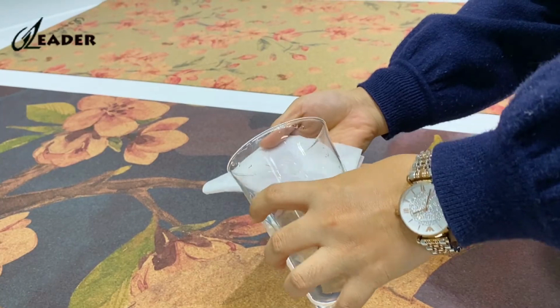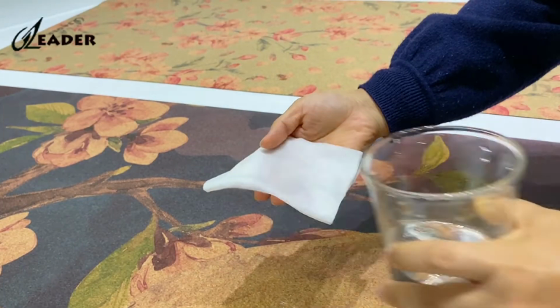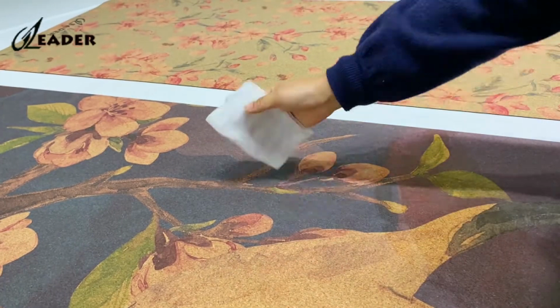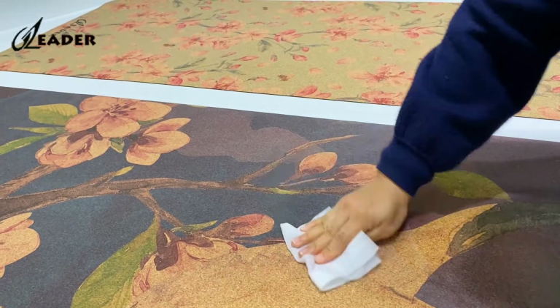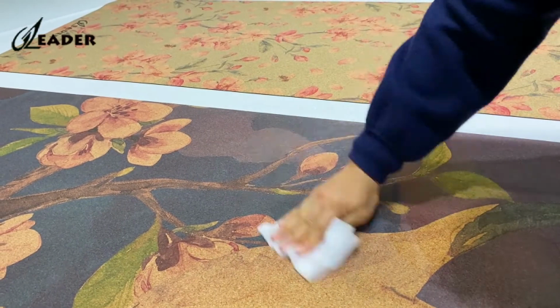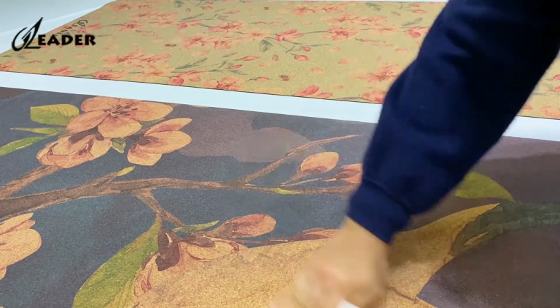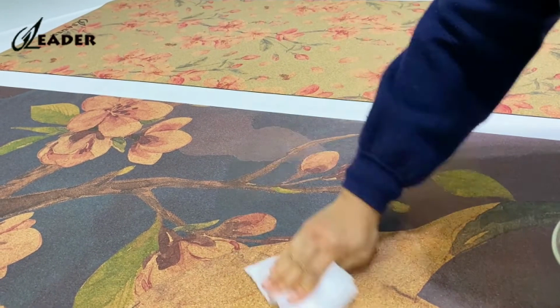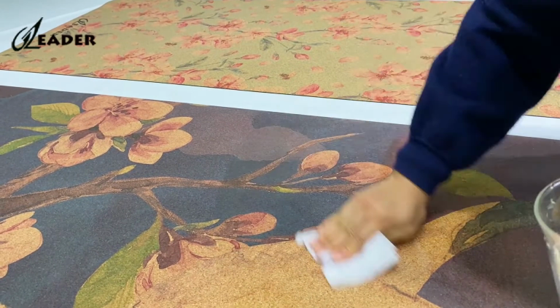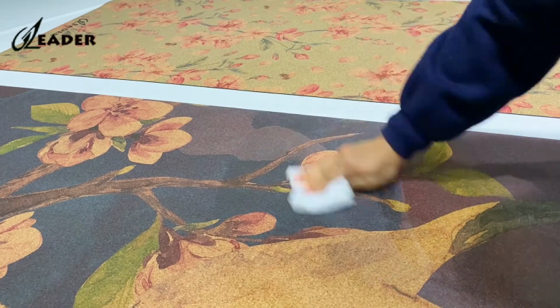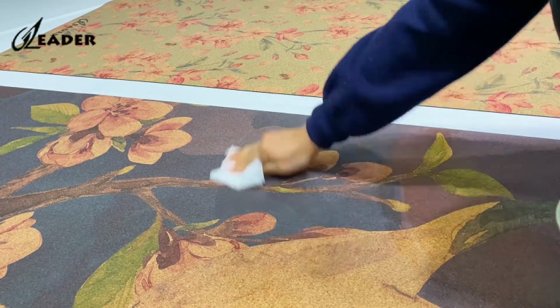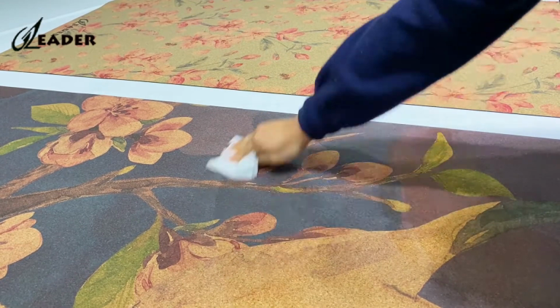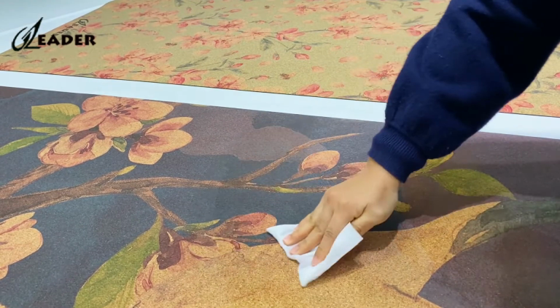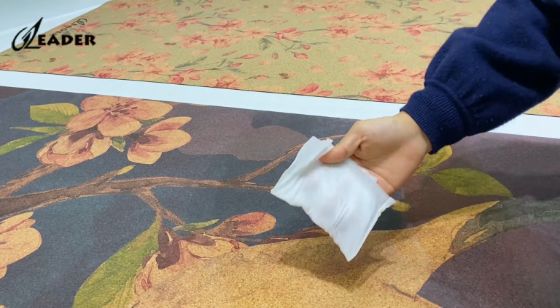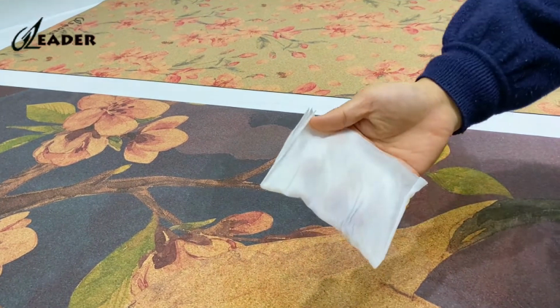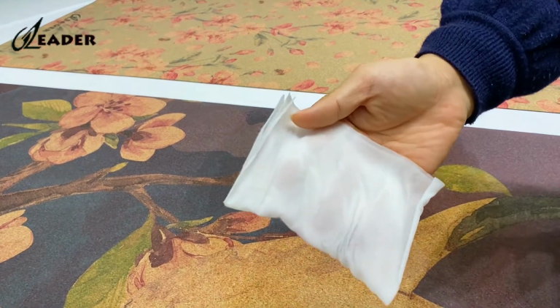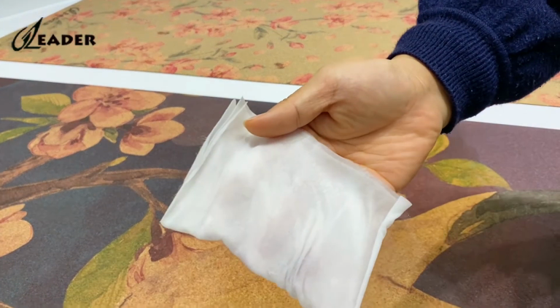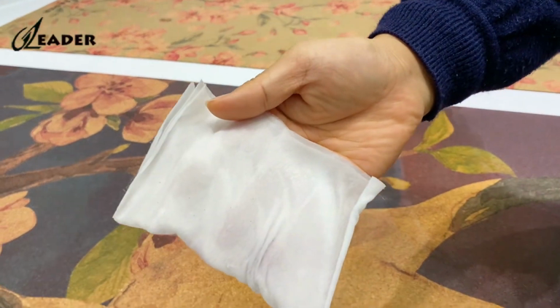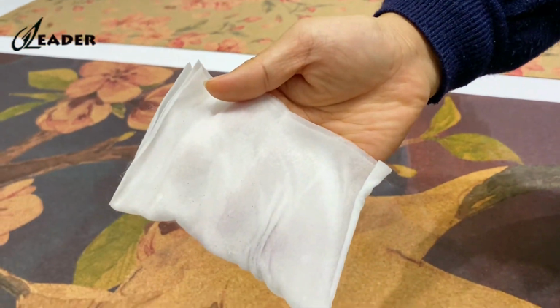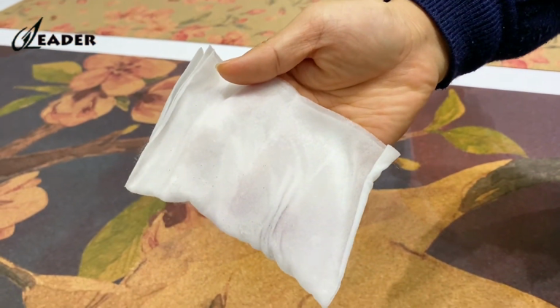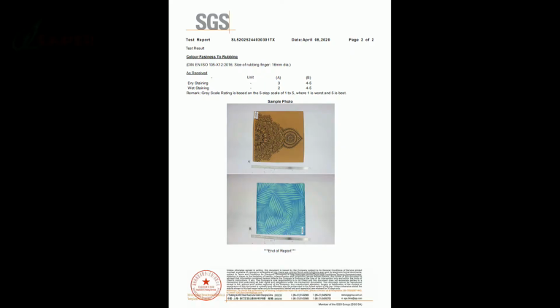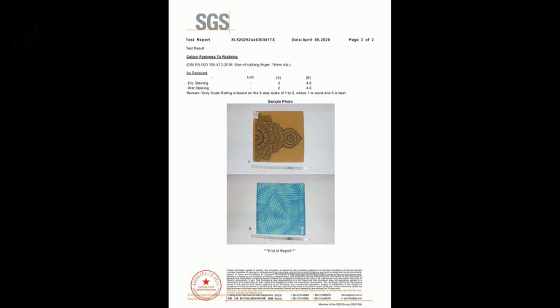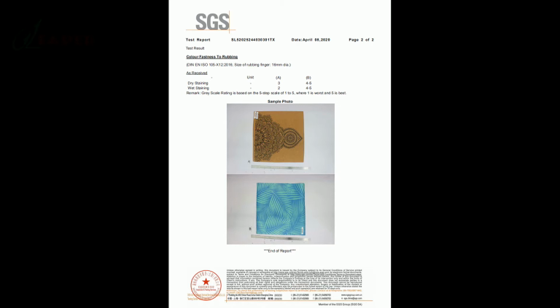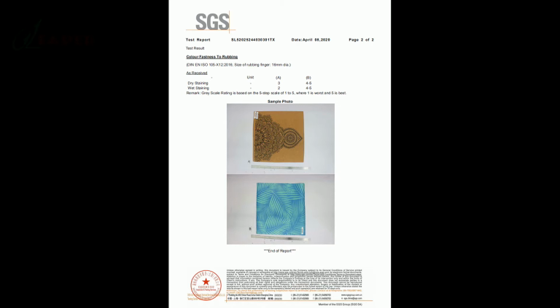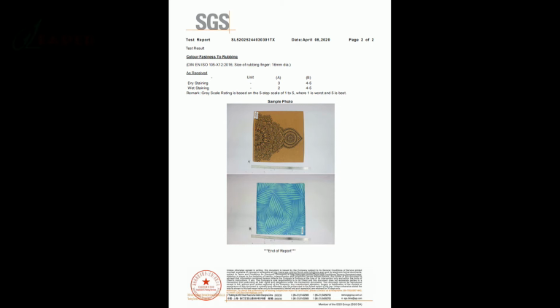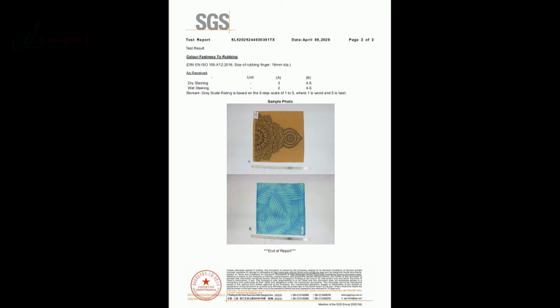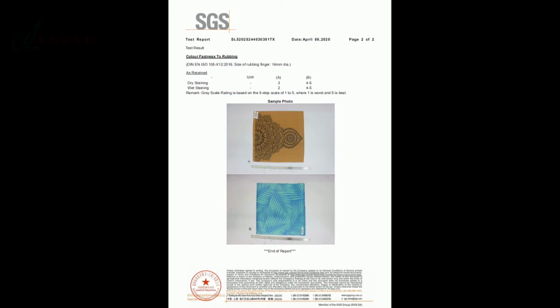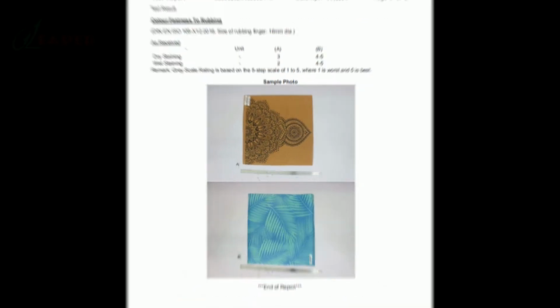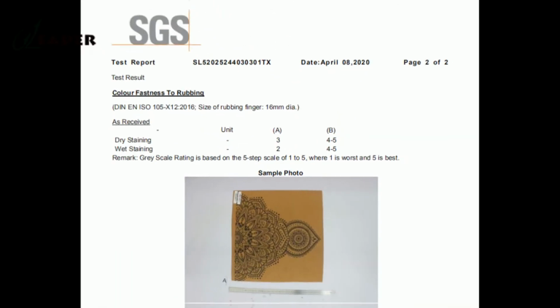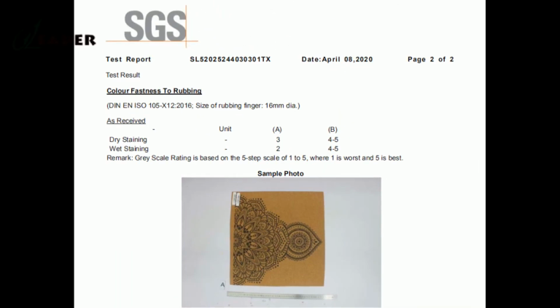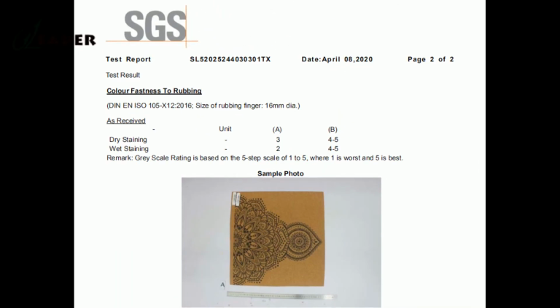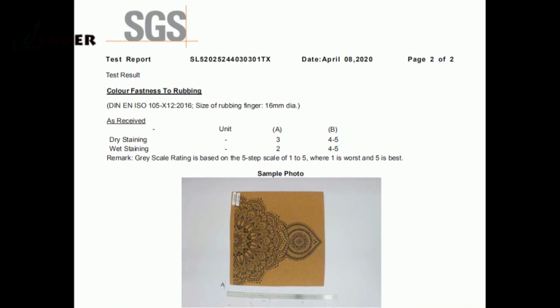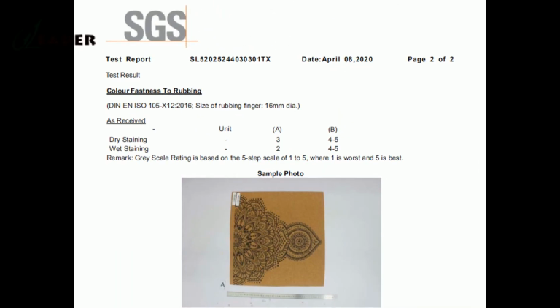Then we rub with a wet towel. After the friction, you can see that the color is only a little faded. In any case, the color fastness of our Ugo mat can reach grade 4 to 5.